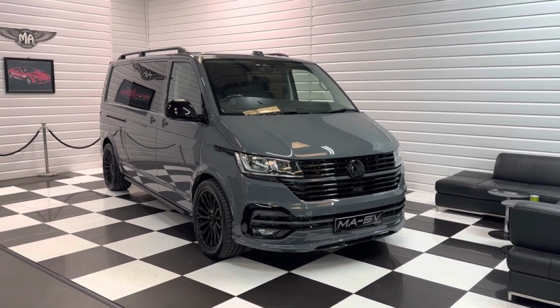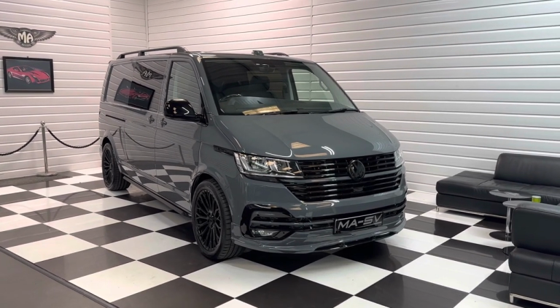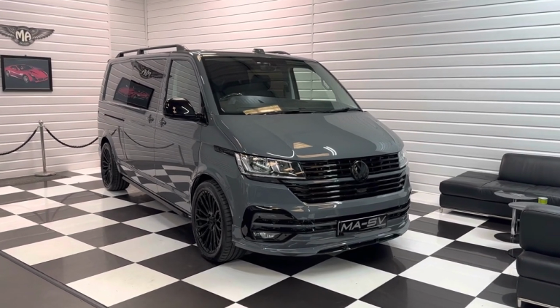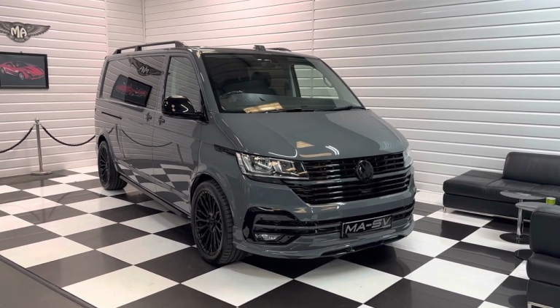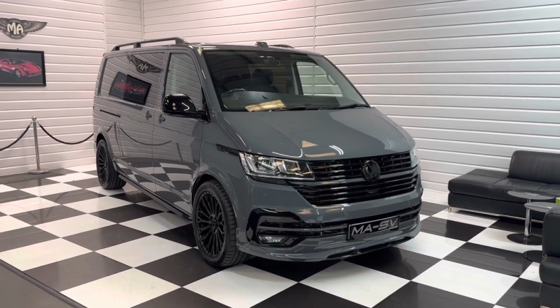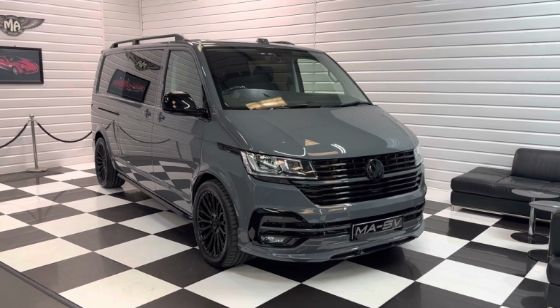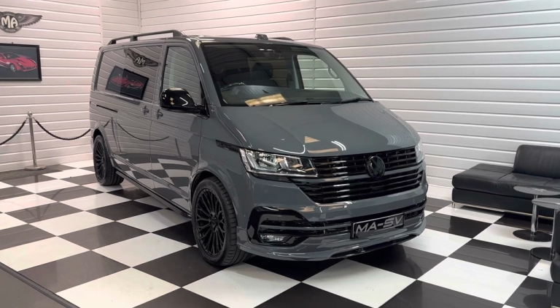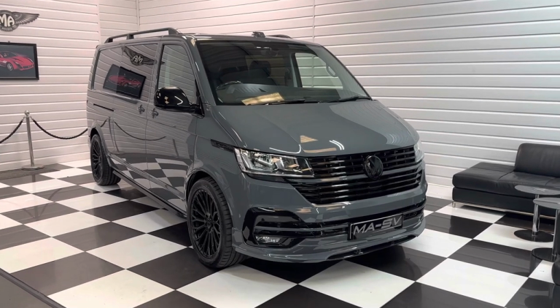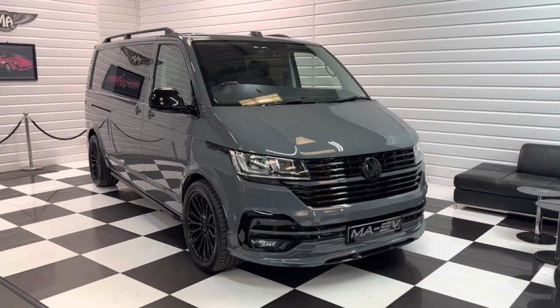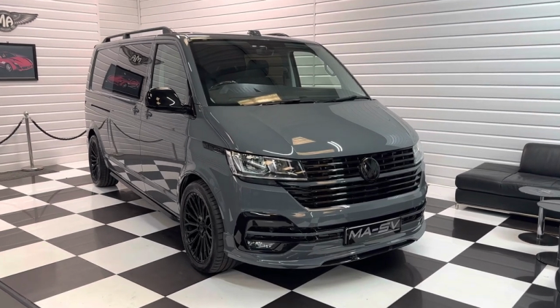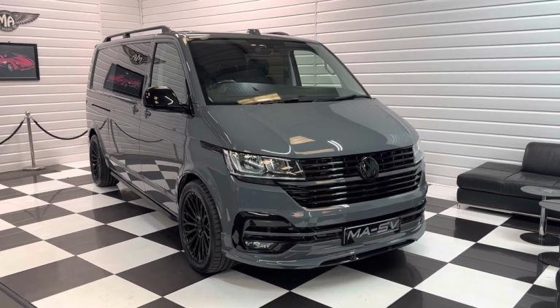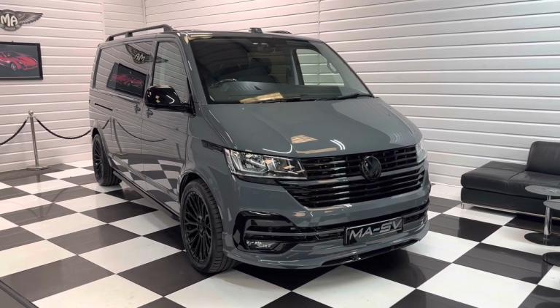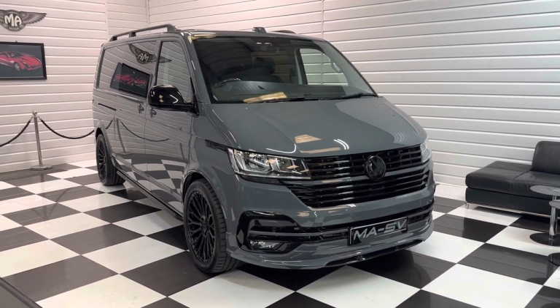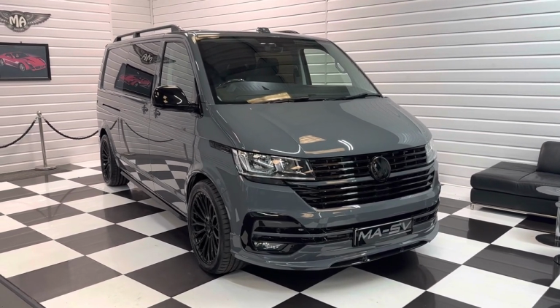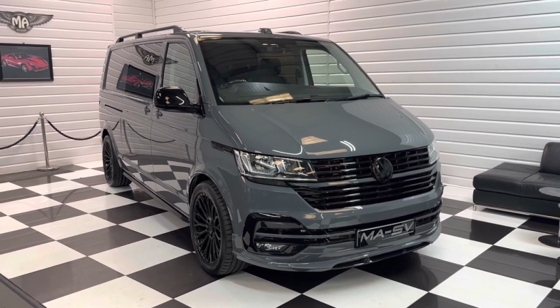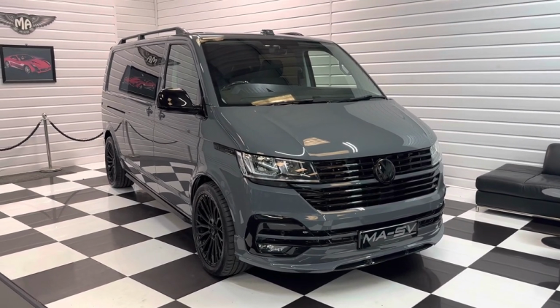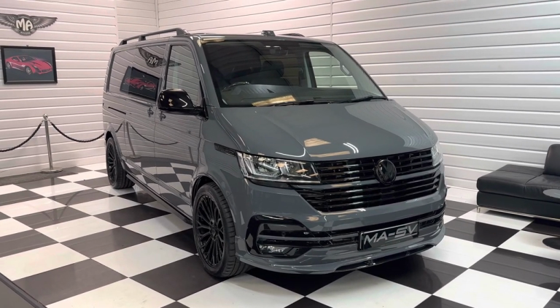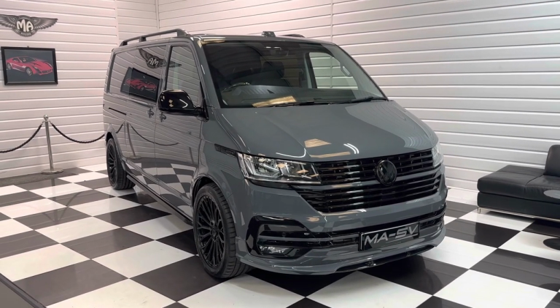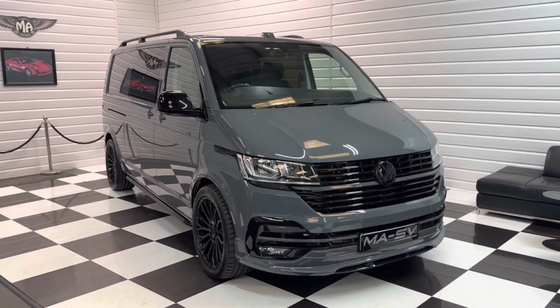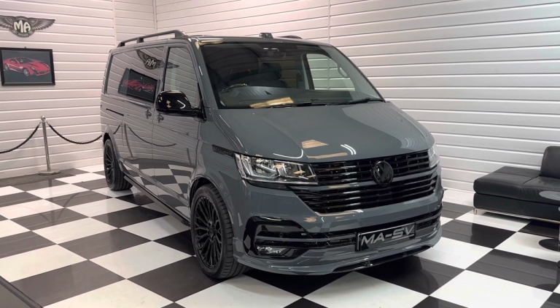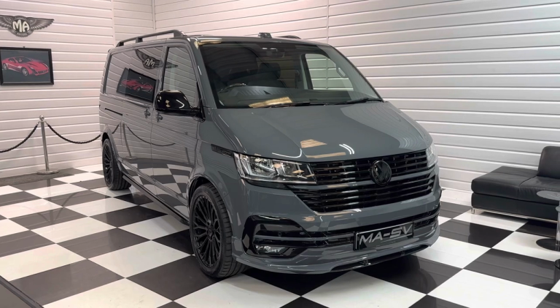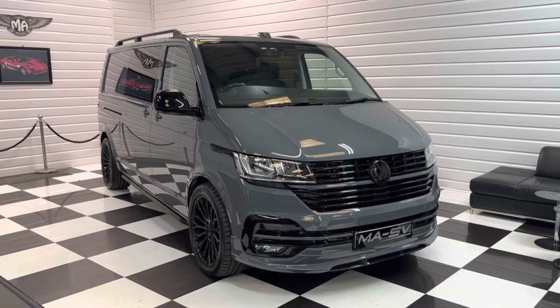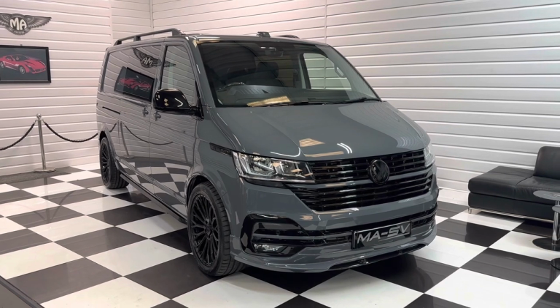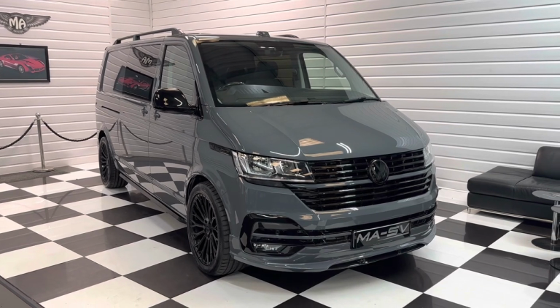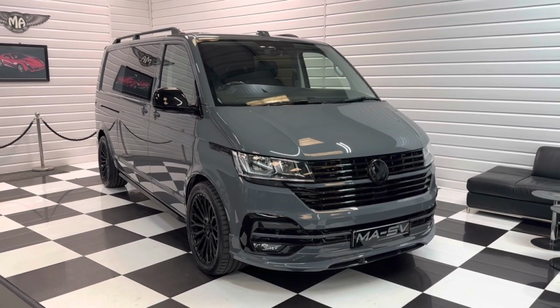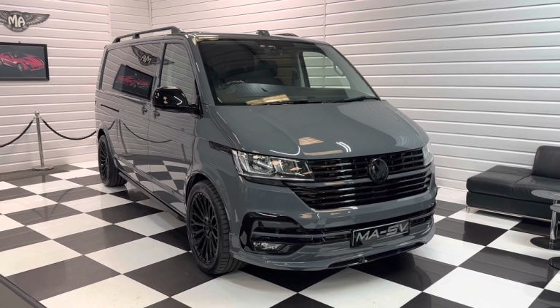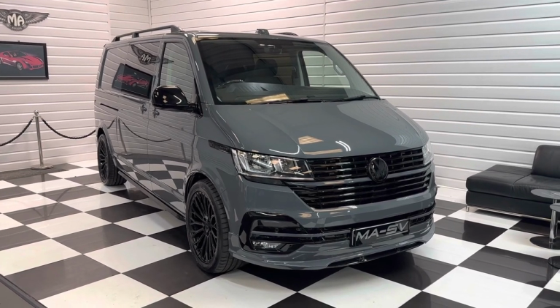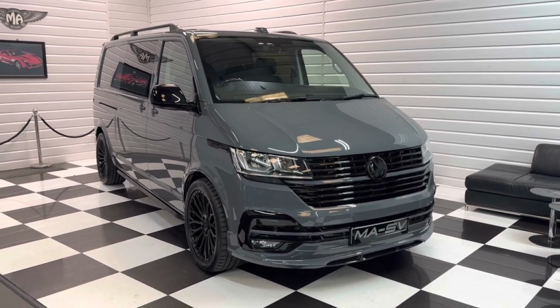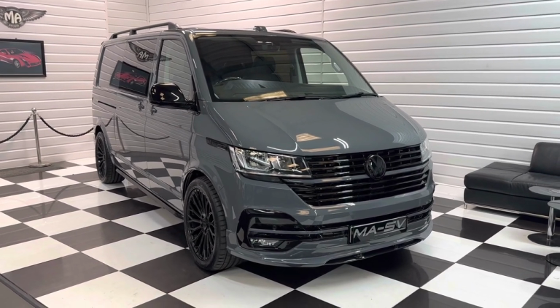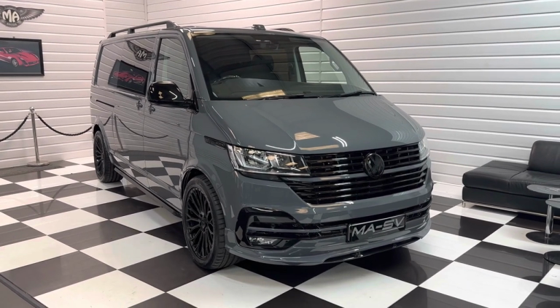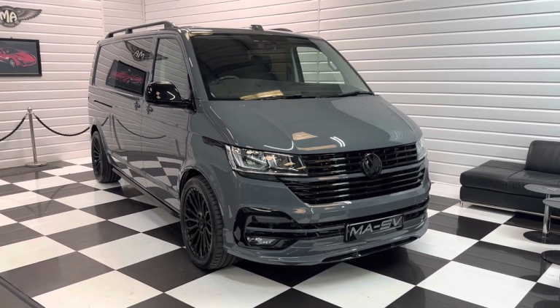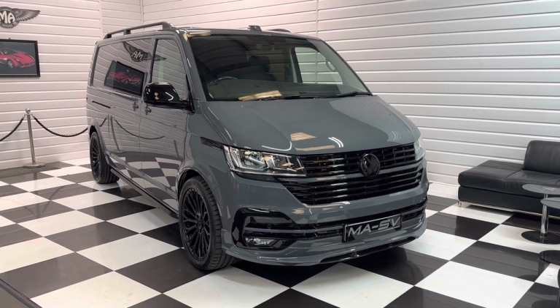We can take part exchanges and we do offer business or personal finance on these vehicles. So if you're interested, please do get in touch with us — we'd love to hear from you. Thanks for watching.